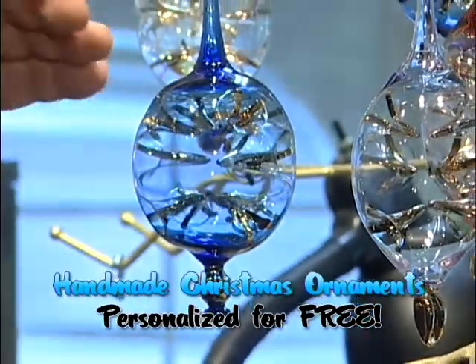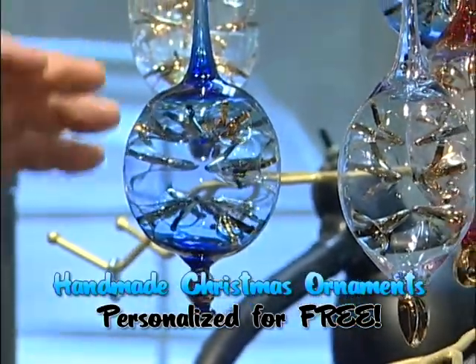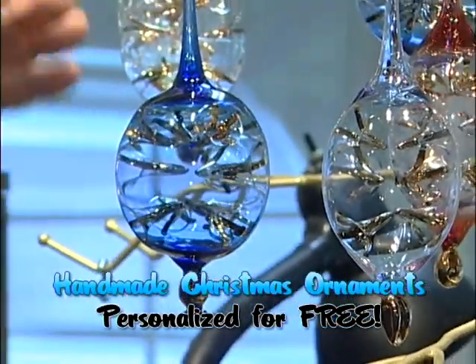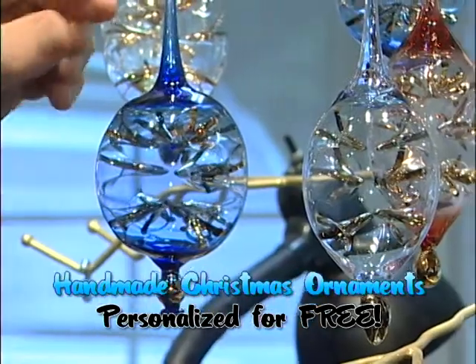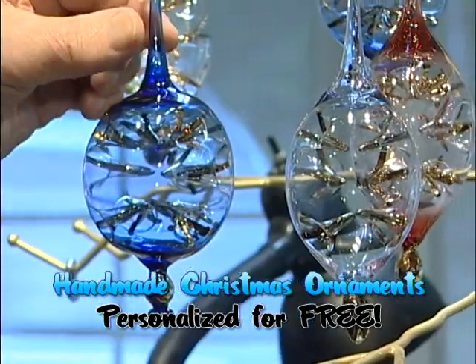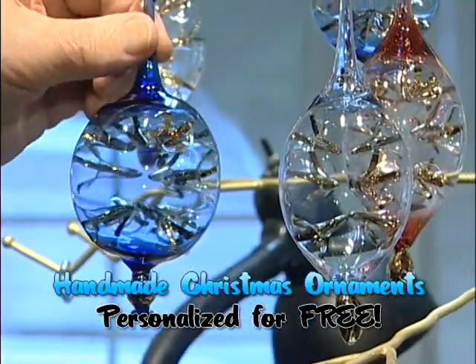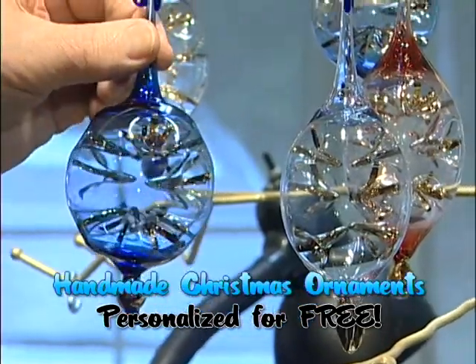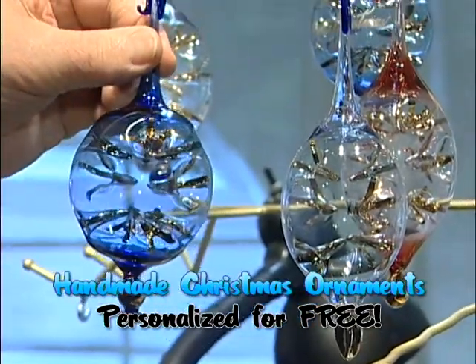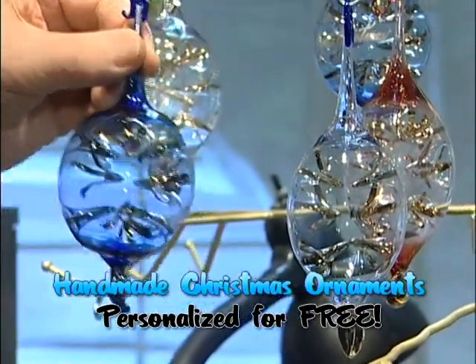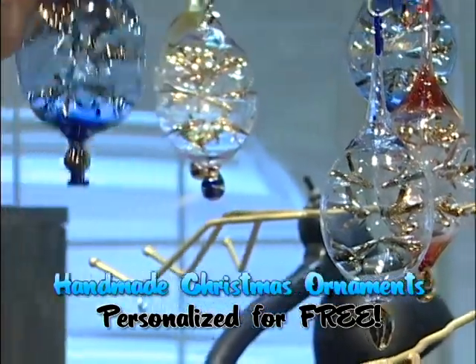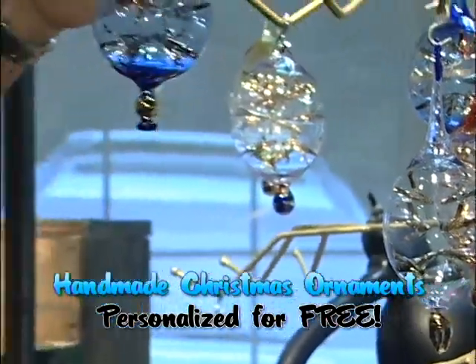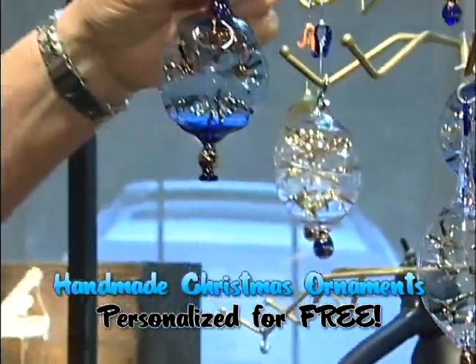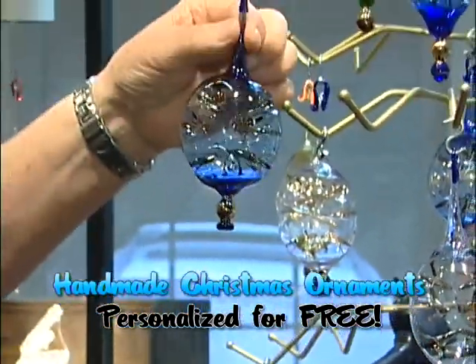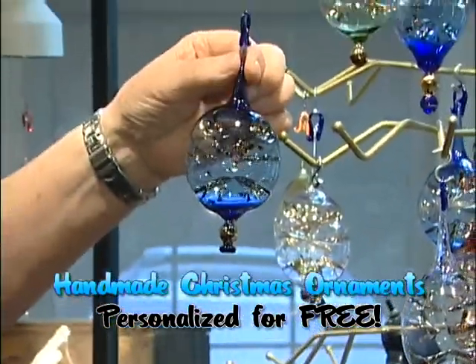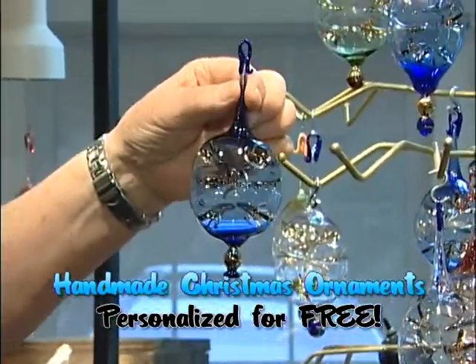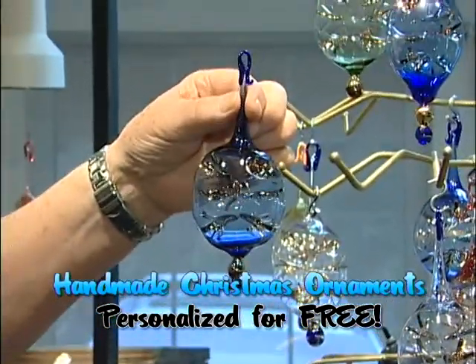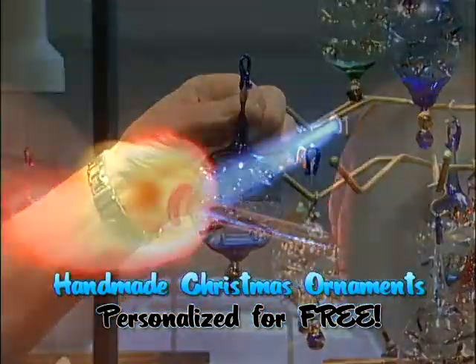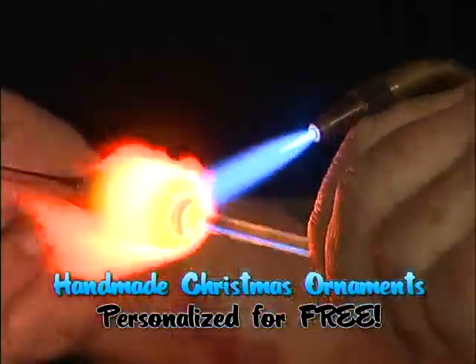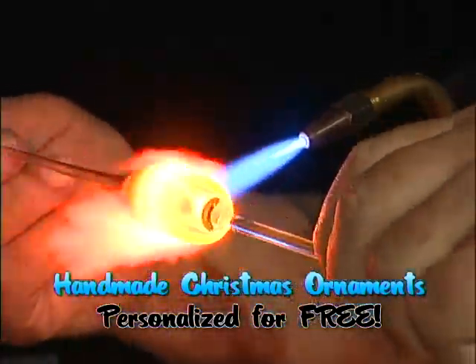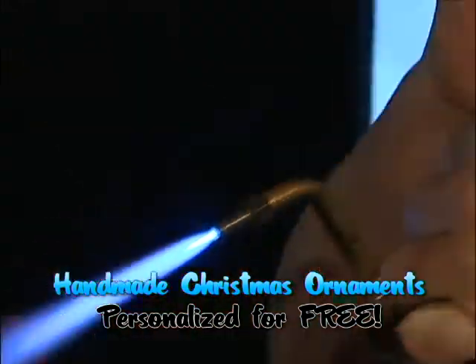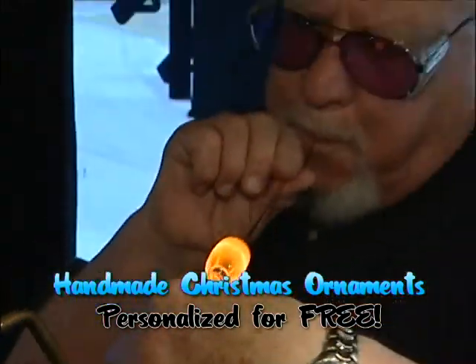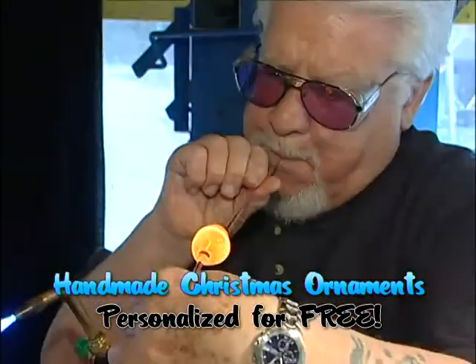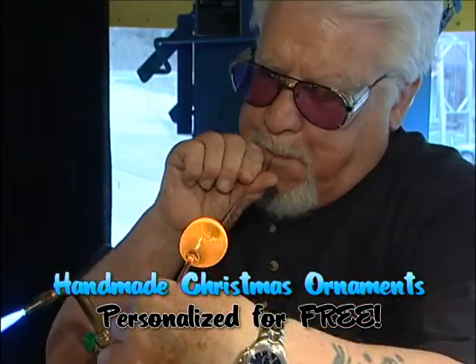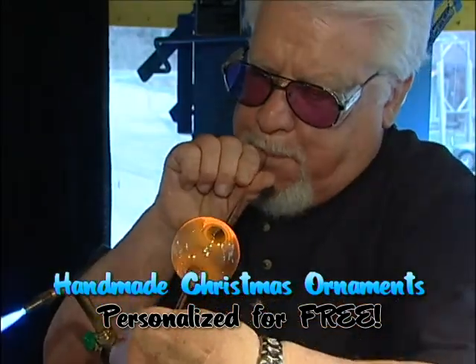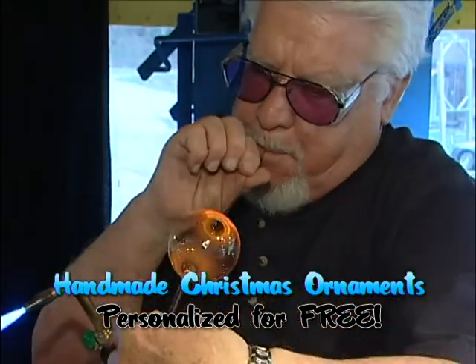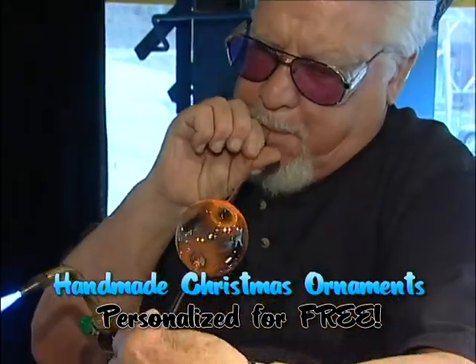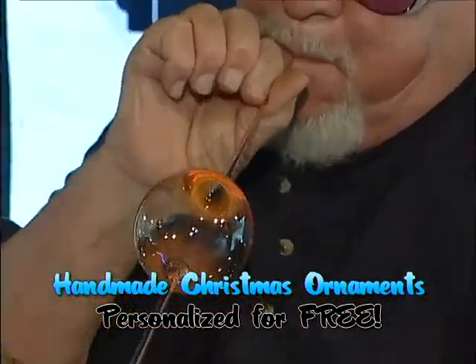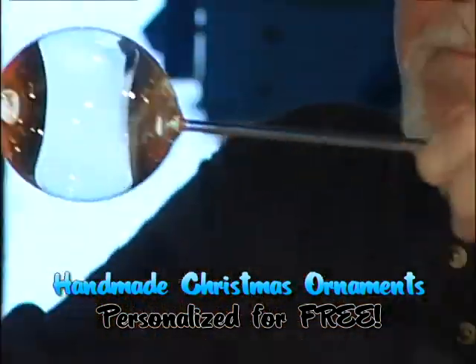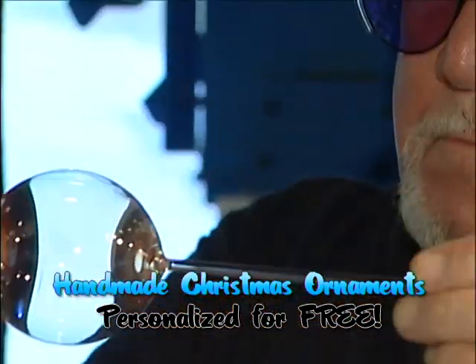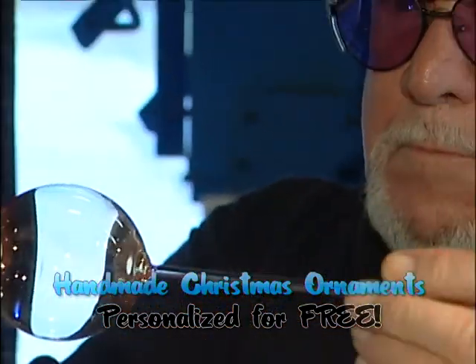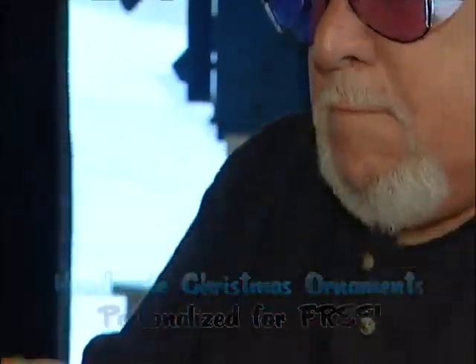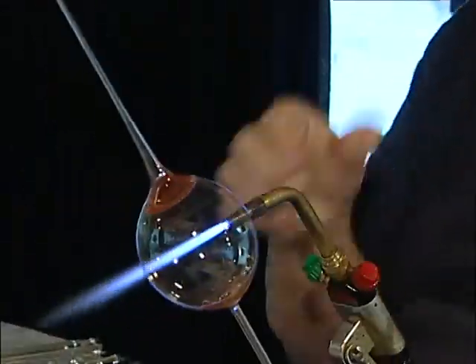But this ornament — this is a new one this year. It's a blown glass ball trimmed in 22-carat gold, which is really beautiful on a tree.